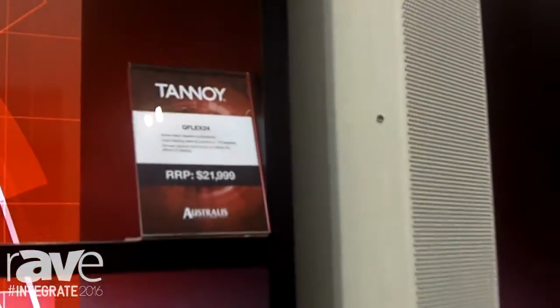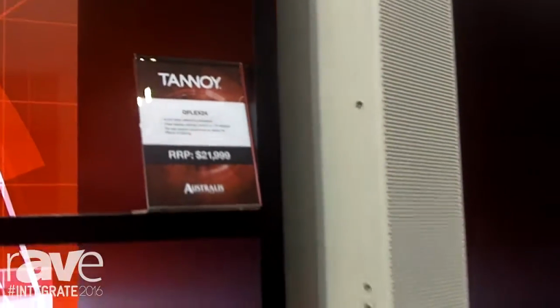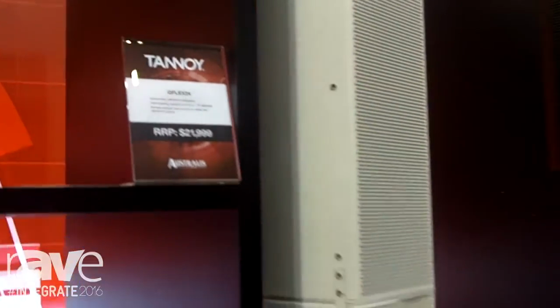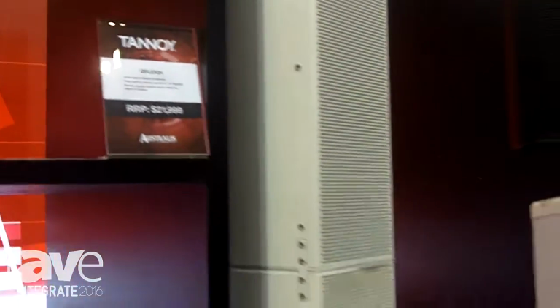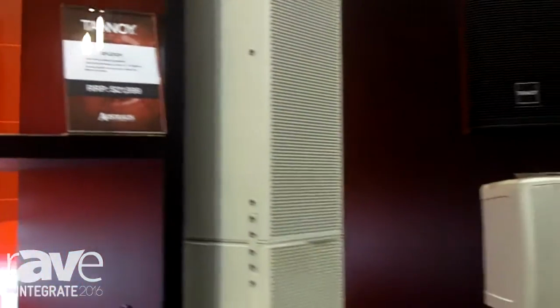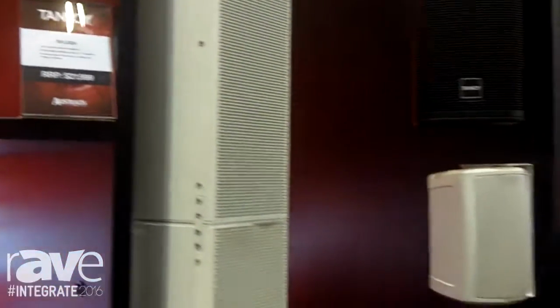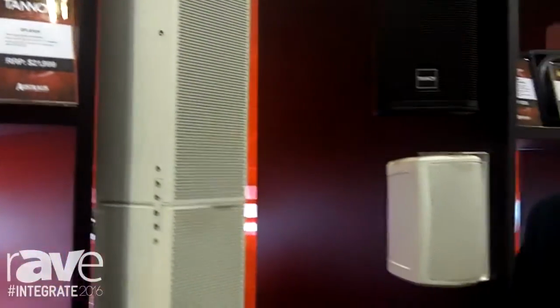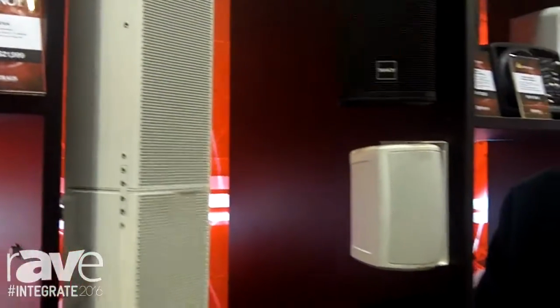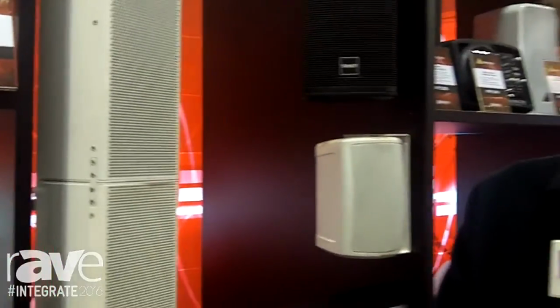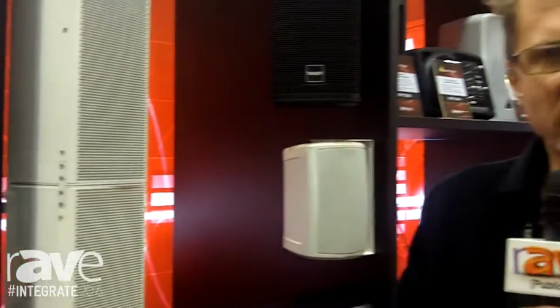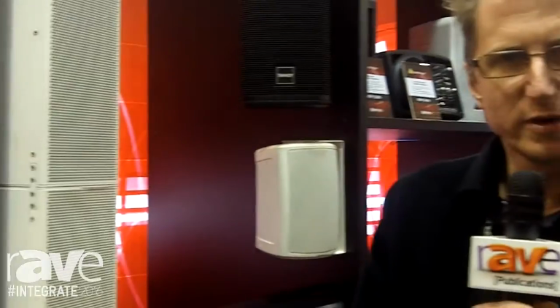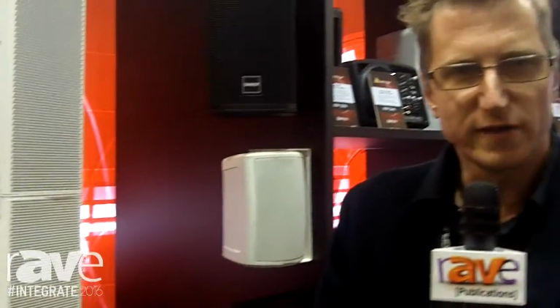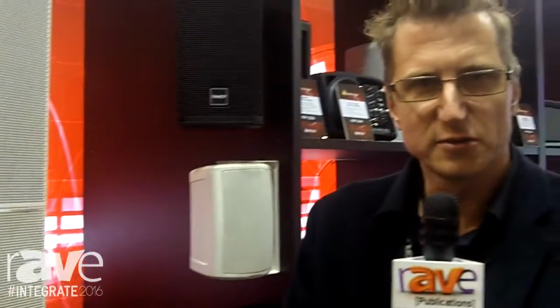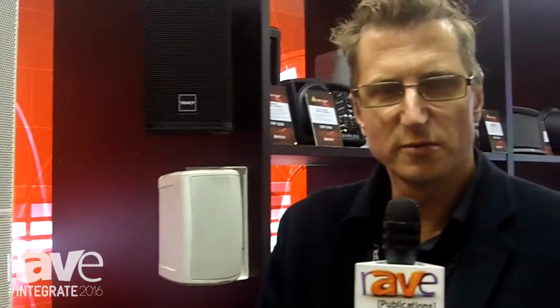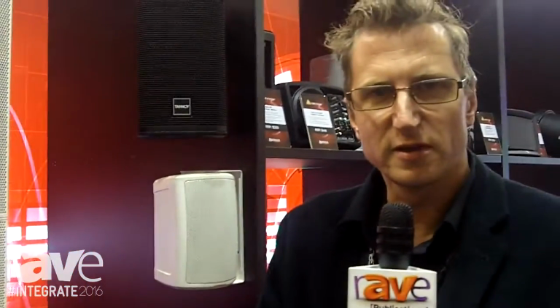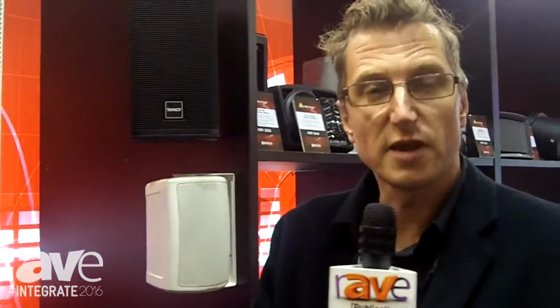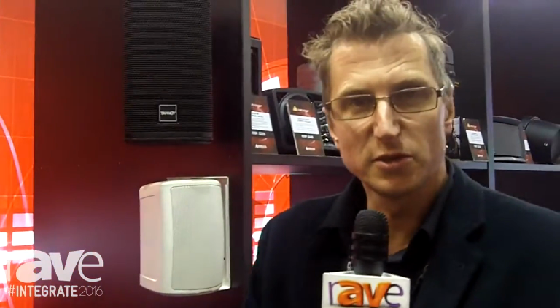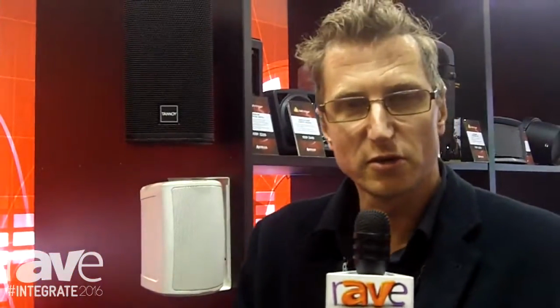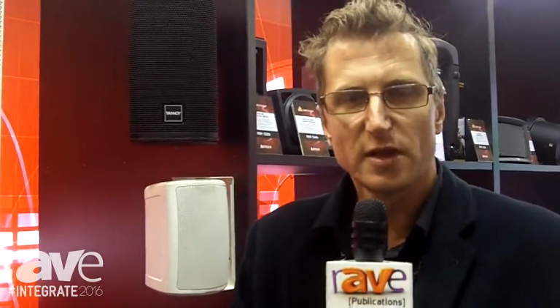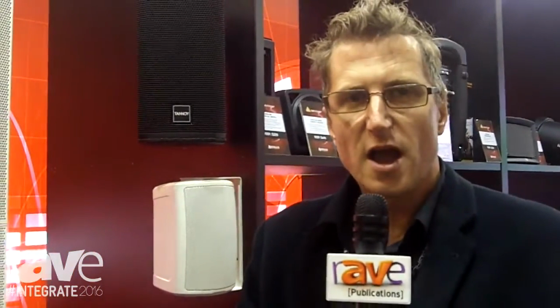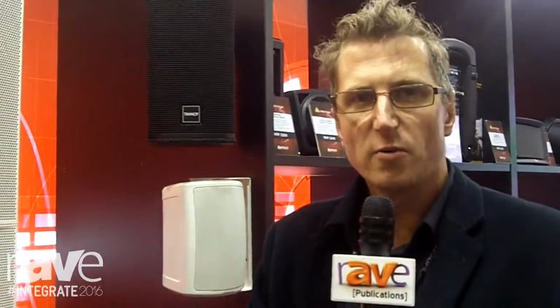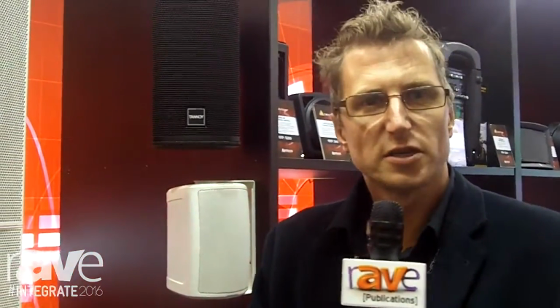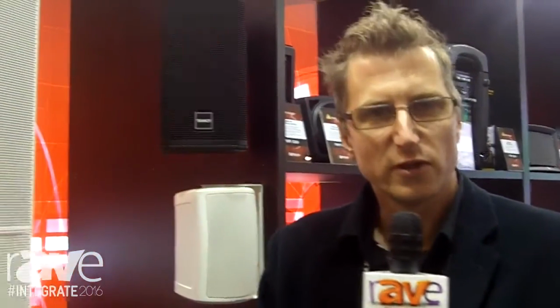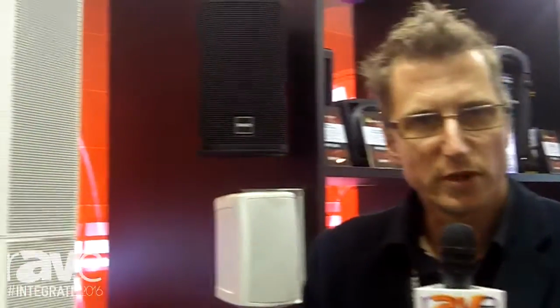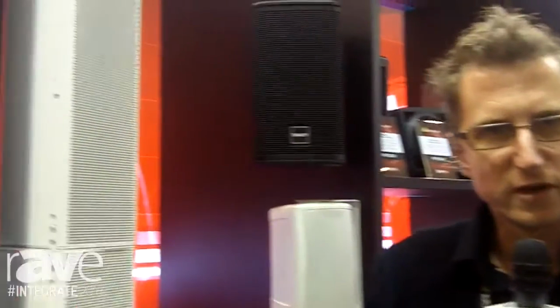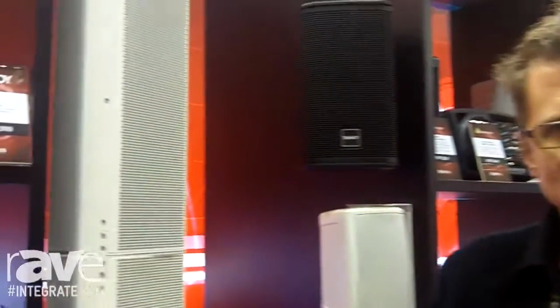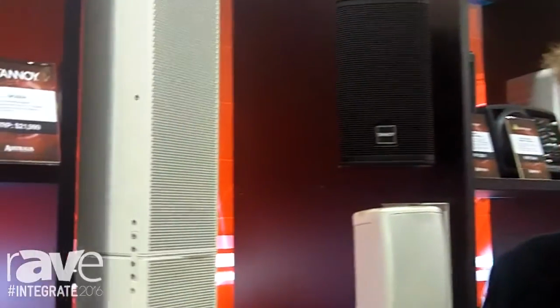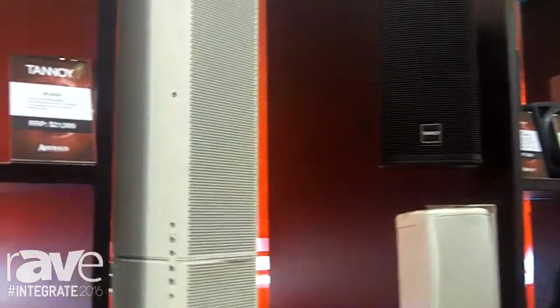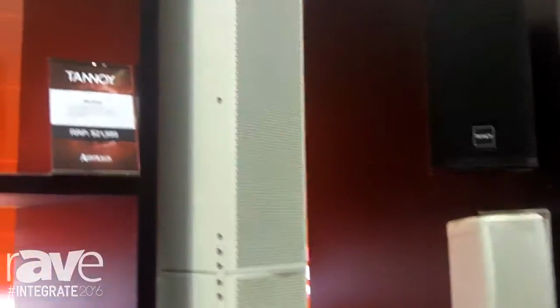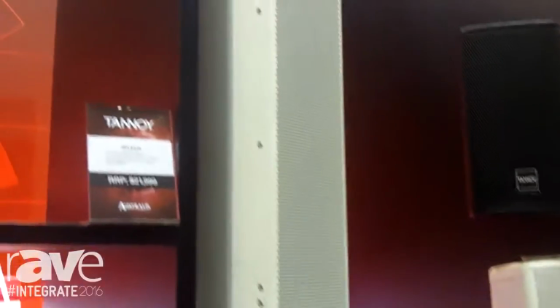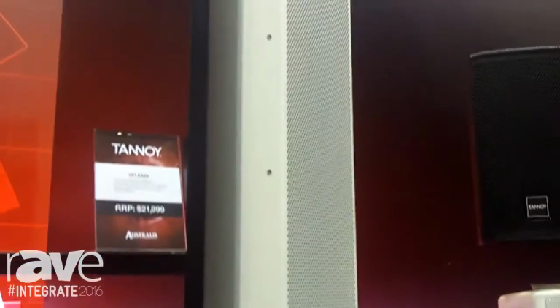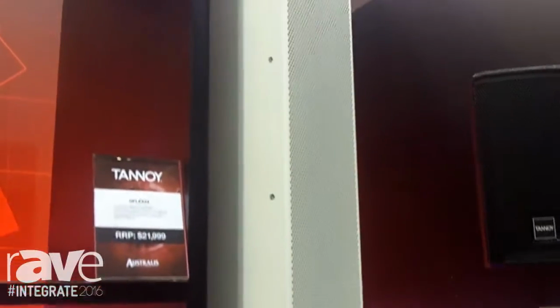Hi, my name is Nick, the product manager for Tannoy Professional with Australis Music Group. I wanted to give you a little bit of an intro on the Tannoy Q-Flex.